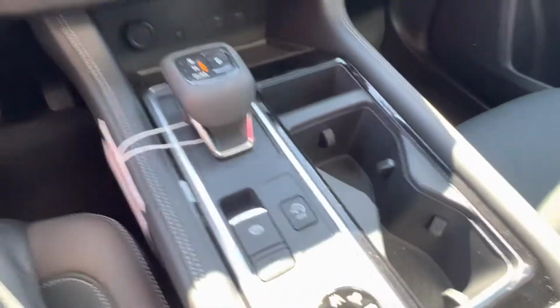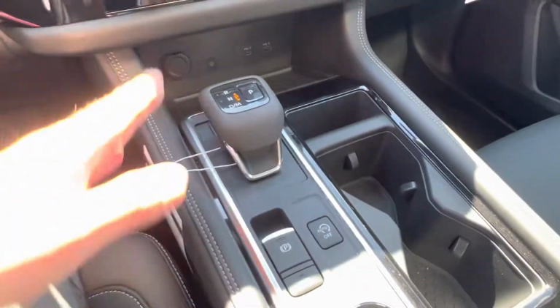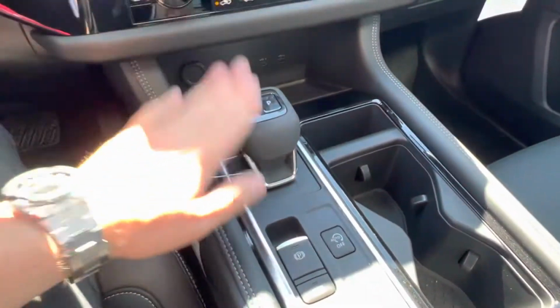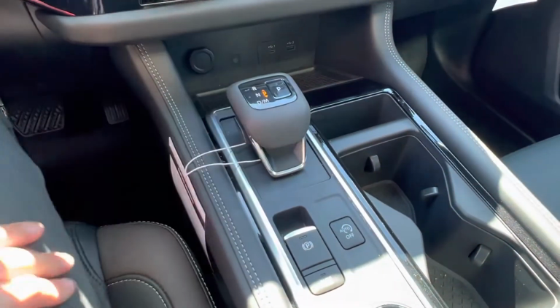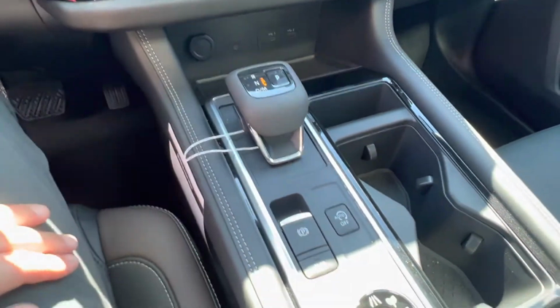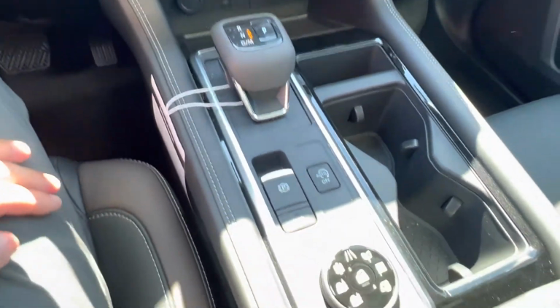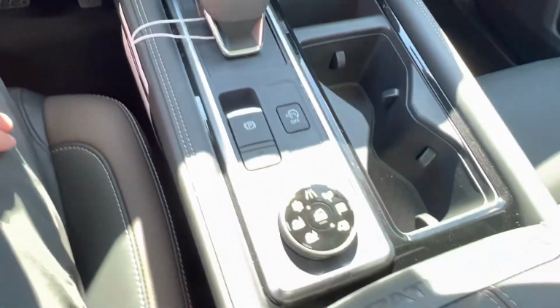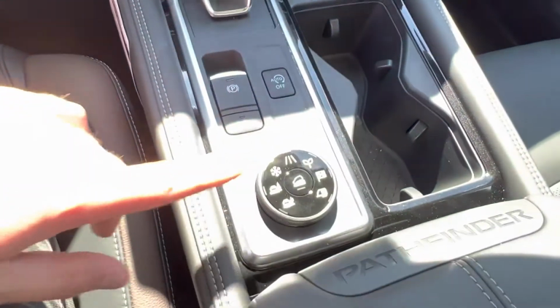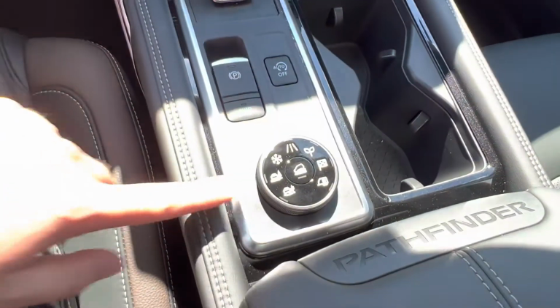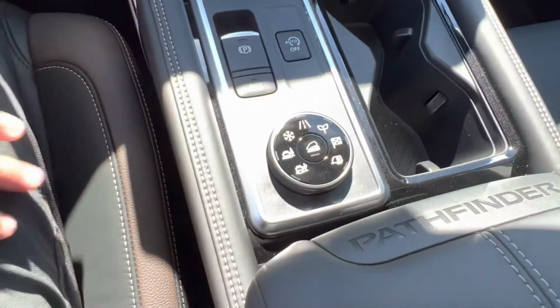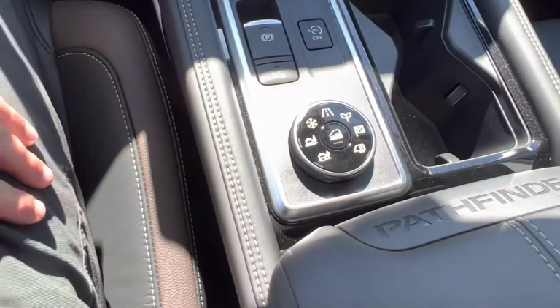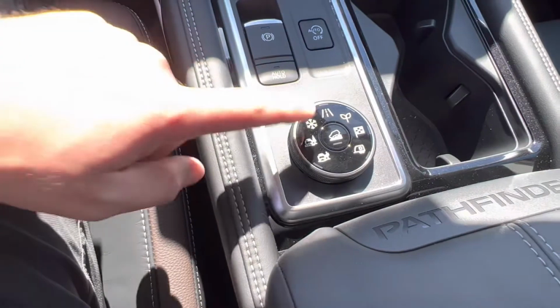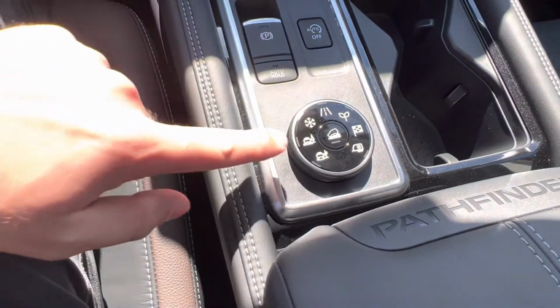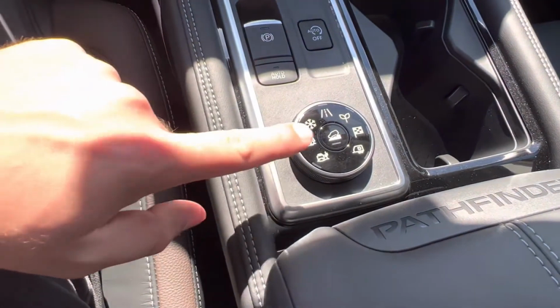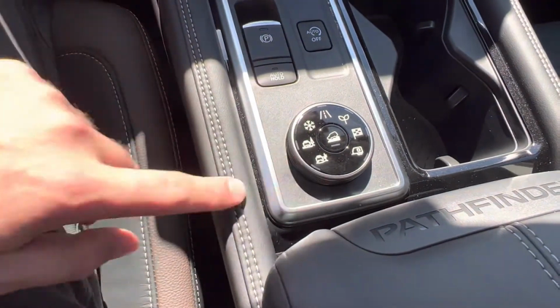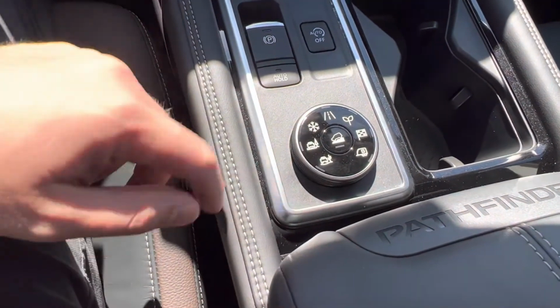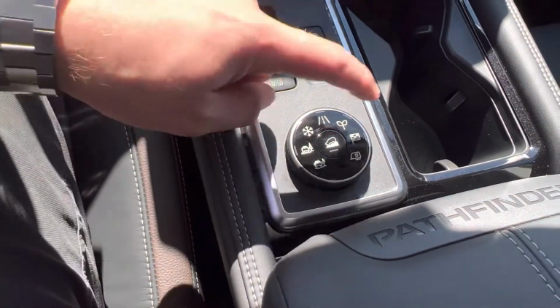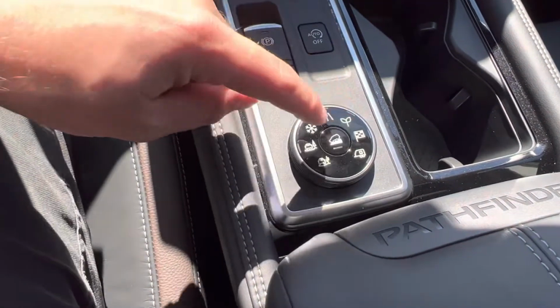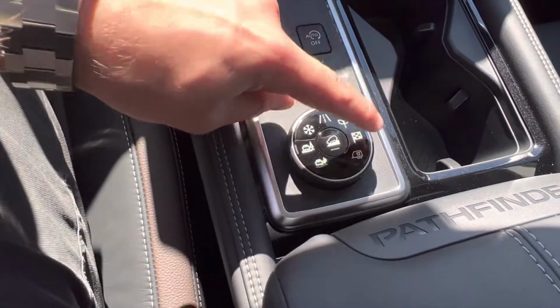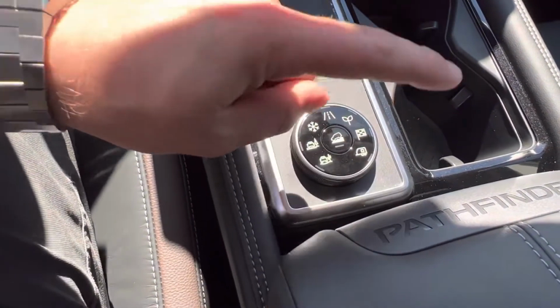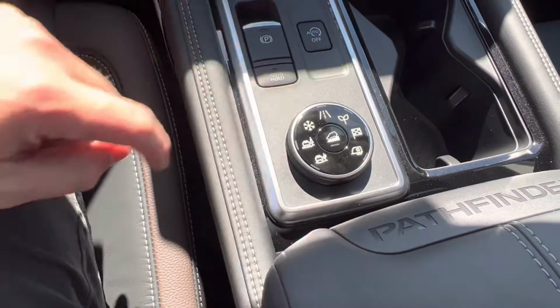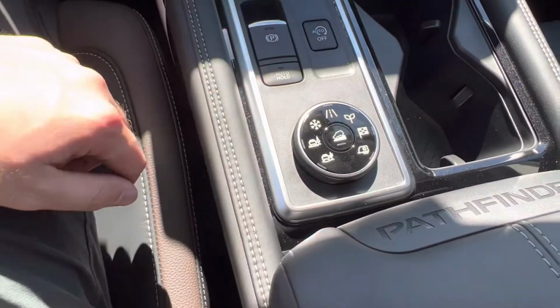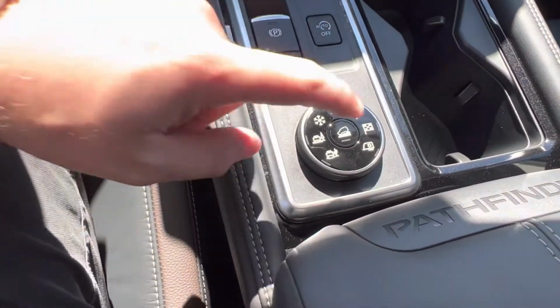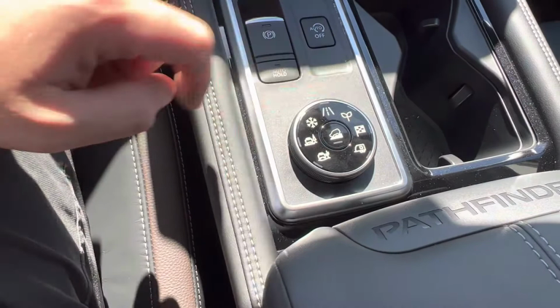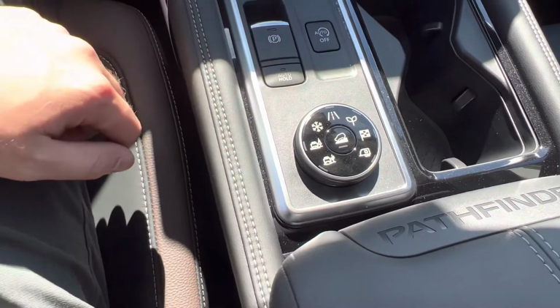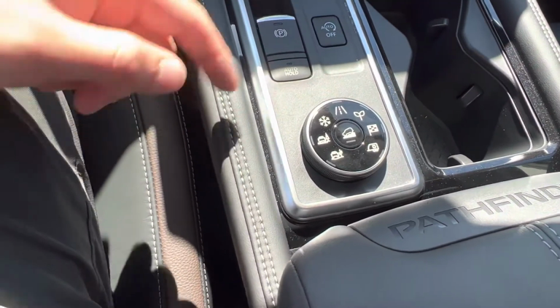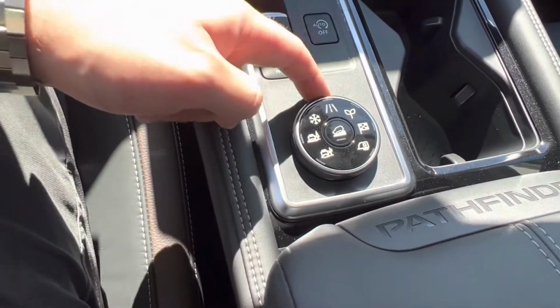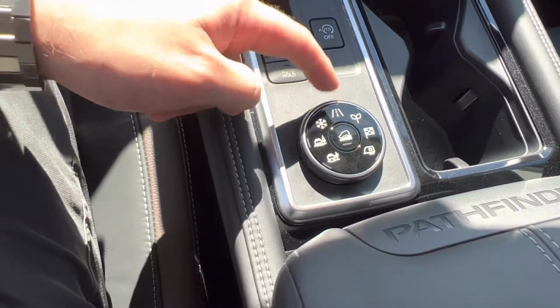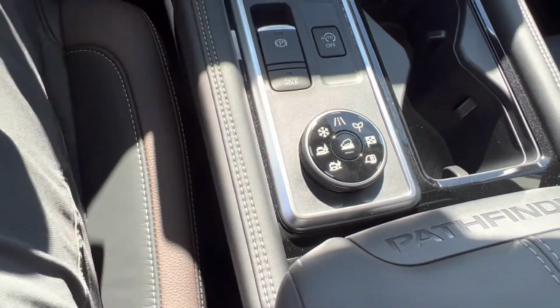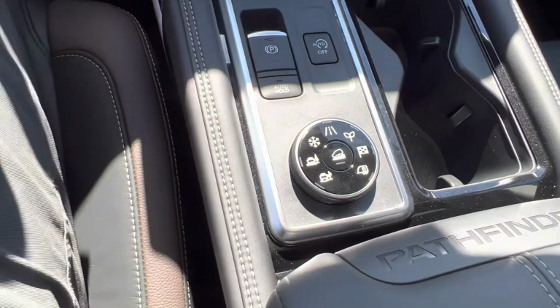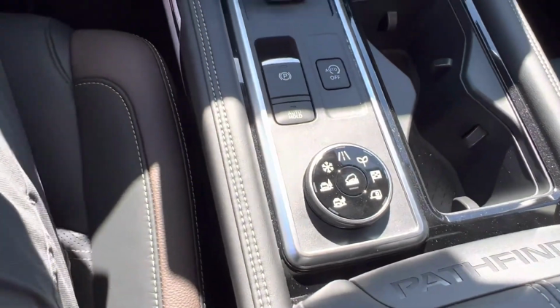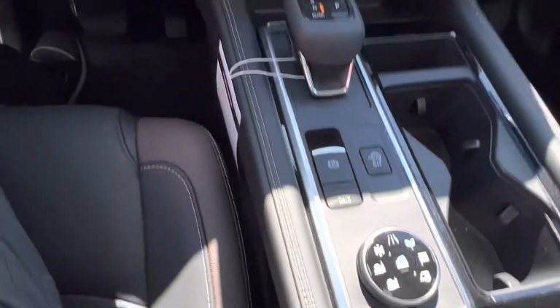And you got your neat electronic shifter with all your different drive modes — snow, off-road, sand, eco, sport, and tow mode. Then you got your downhill descent and your dynamic mode right up top there.